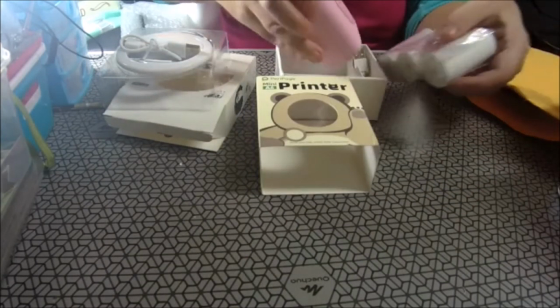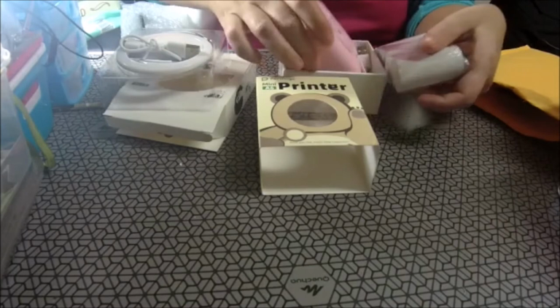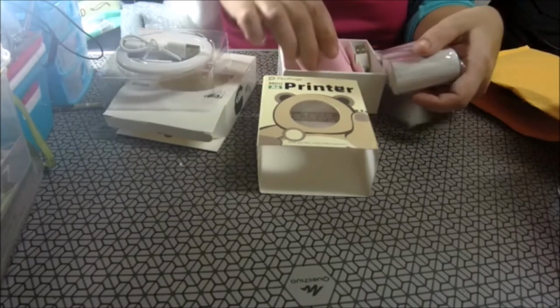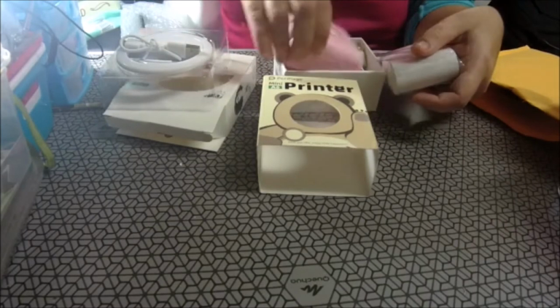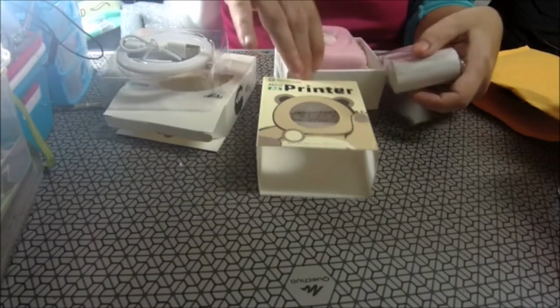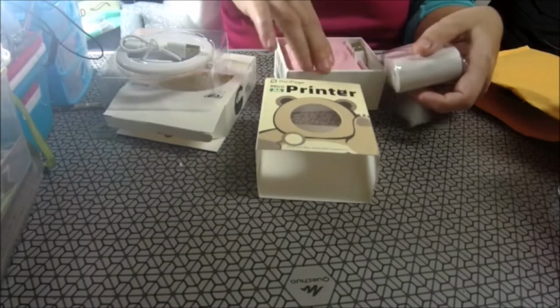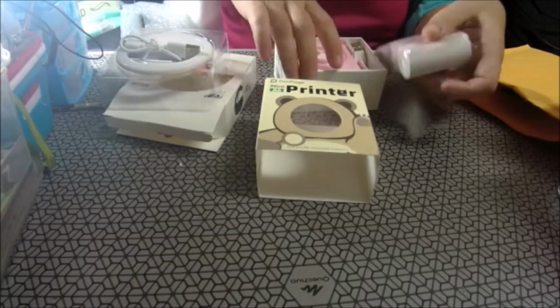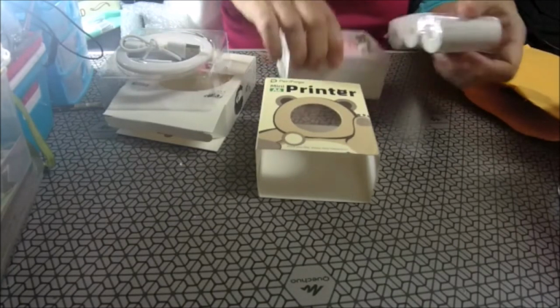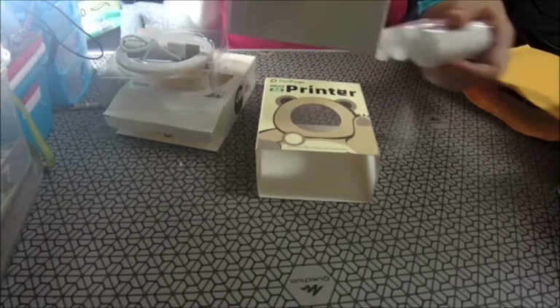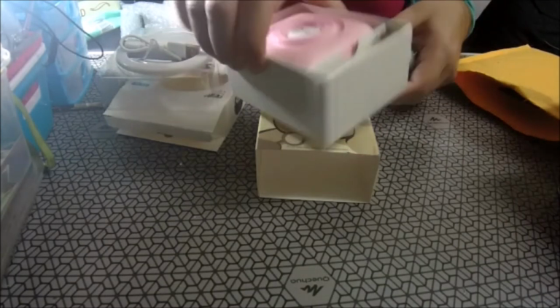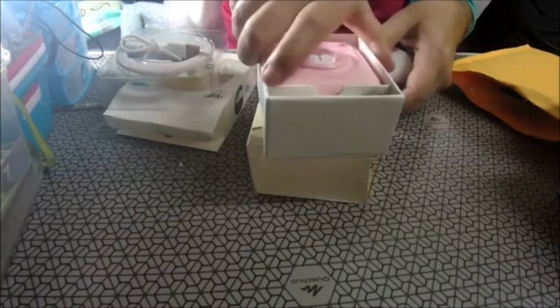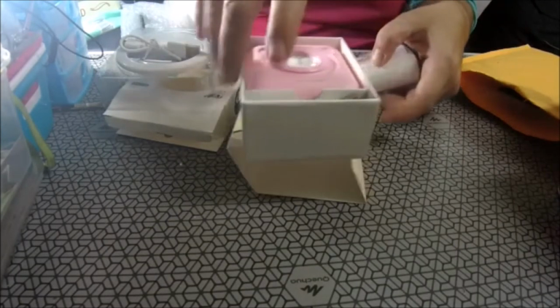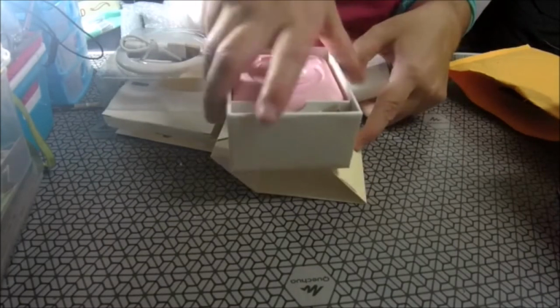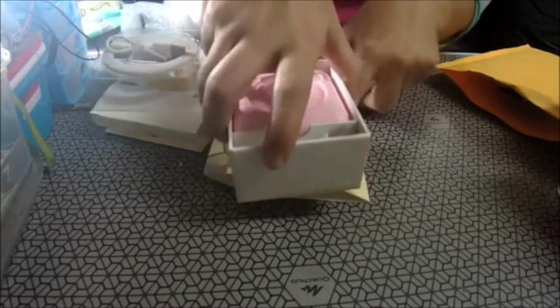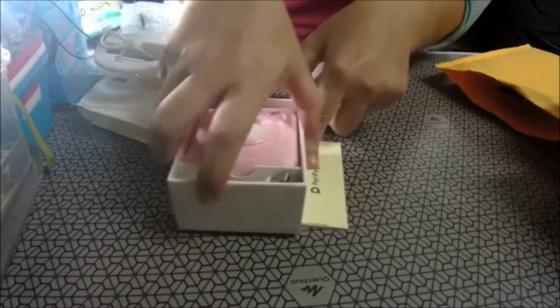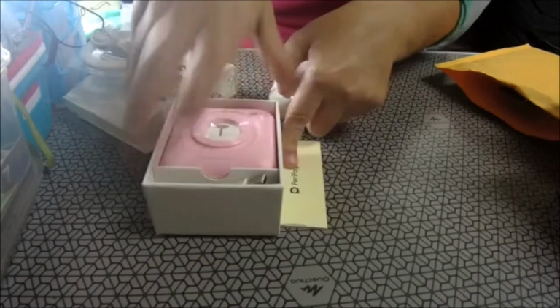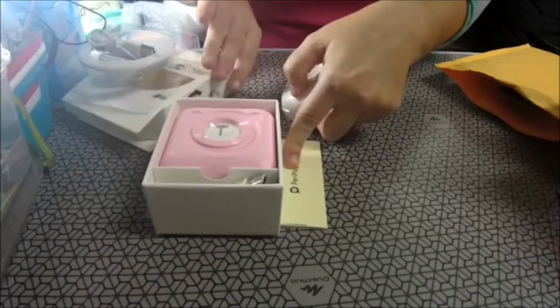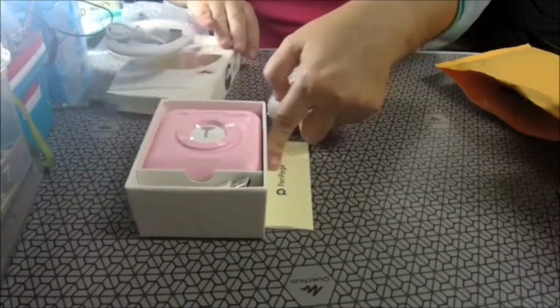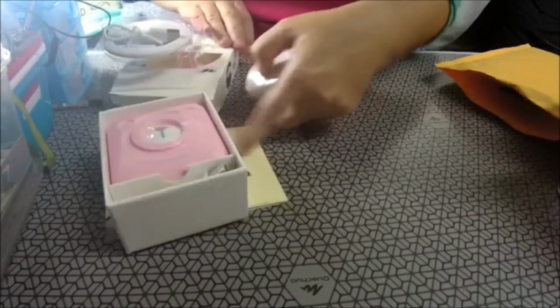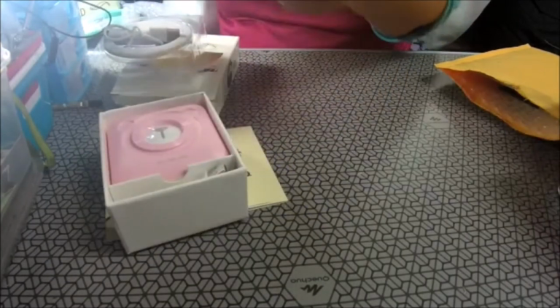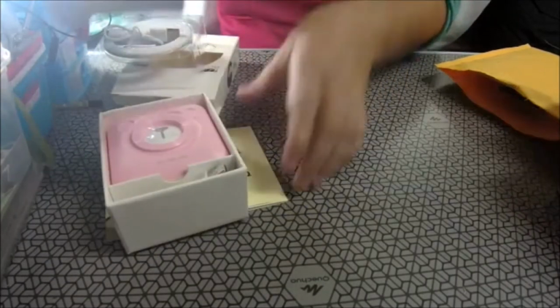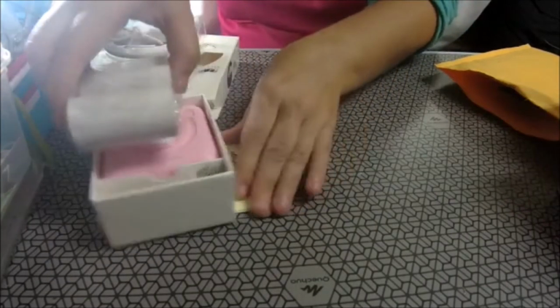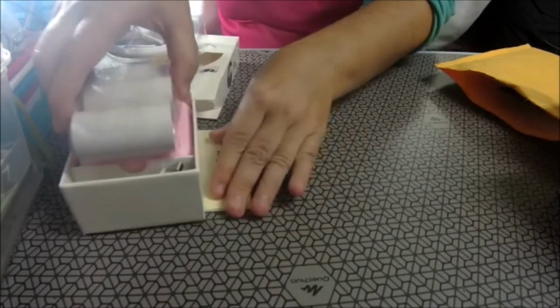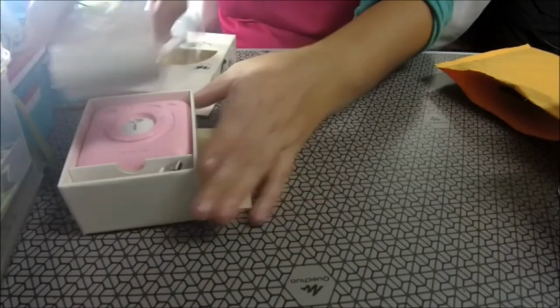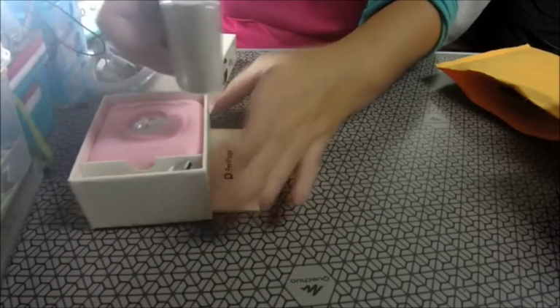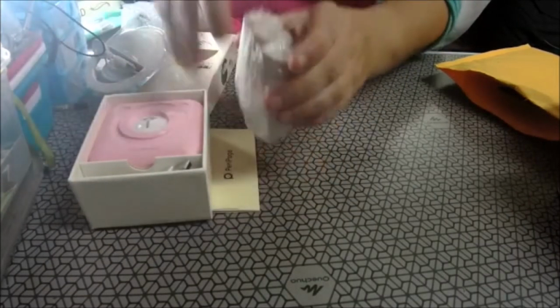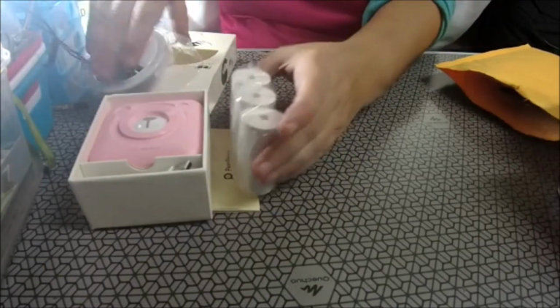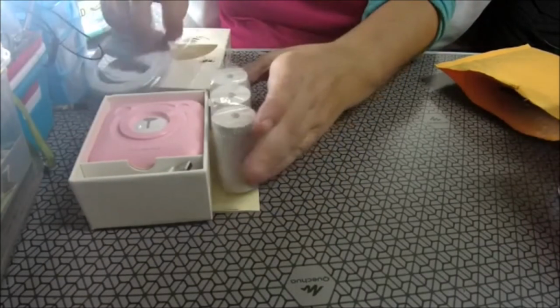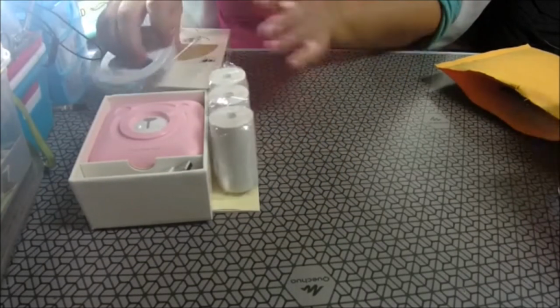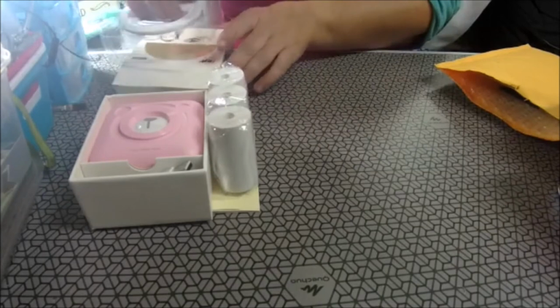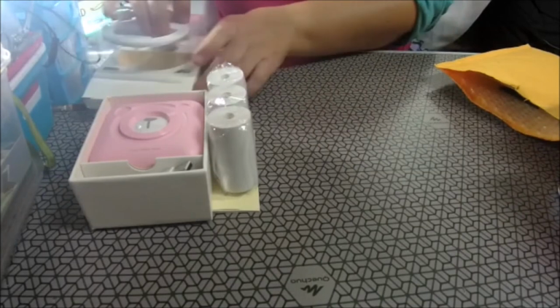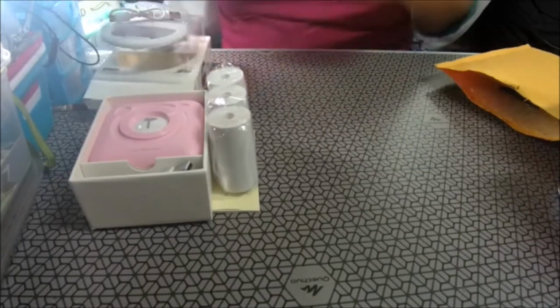Vamos a meterla. Se me ha olvidado haberla encendido antes. Esto con esto.